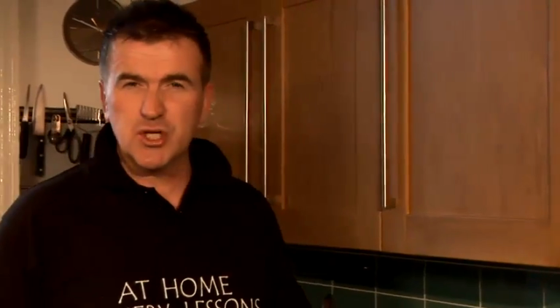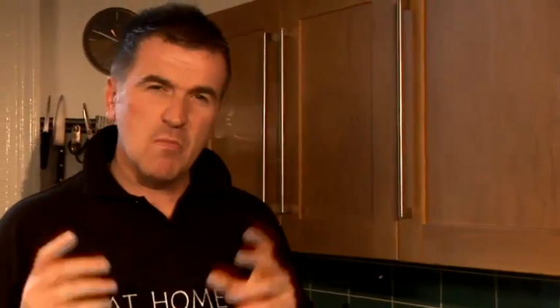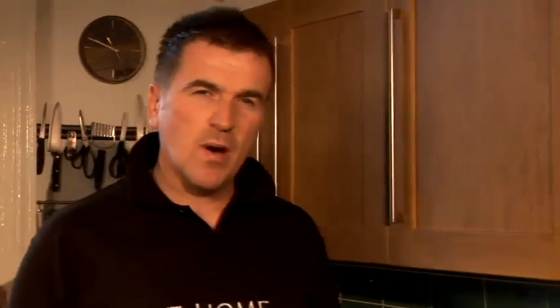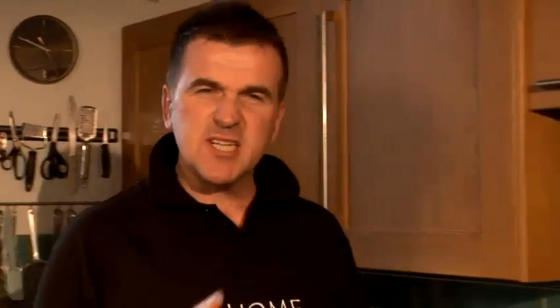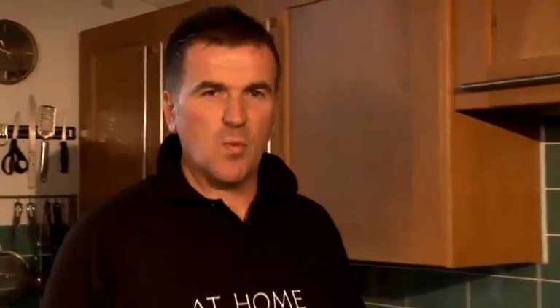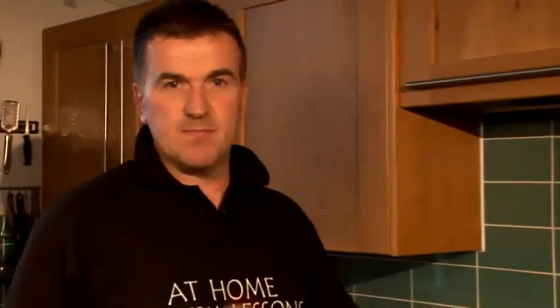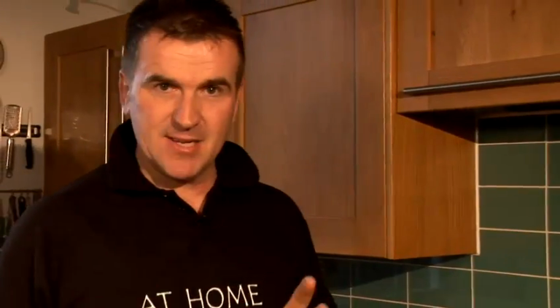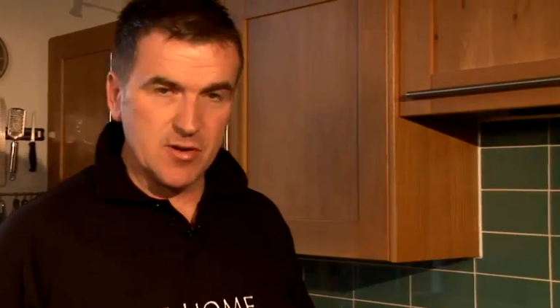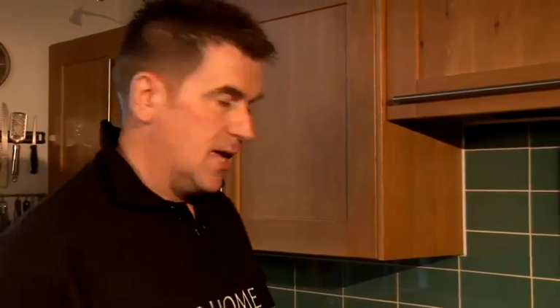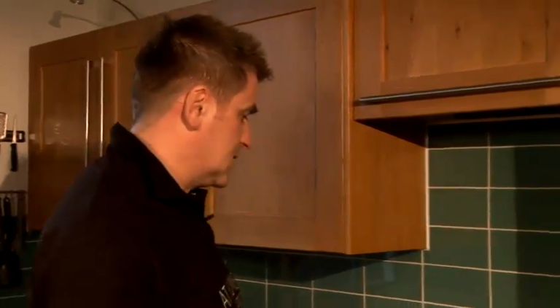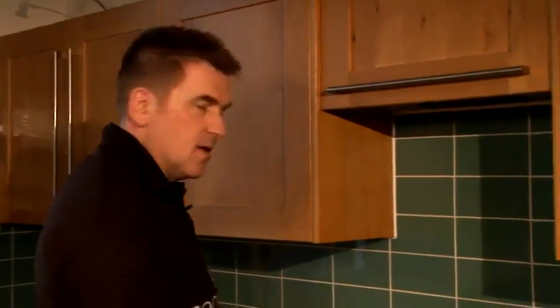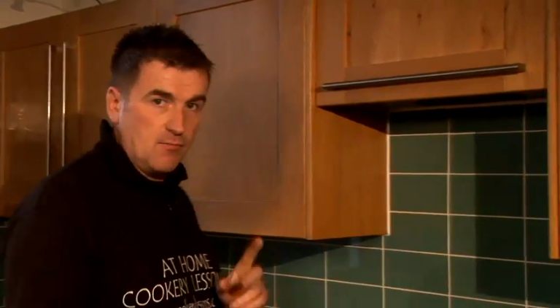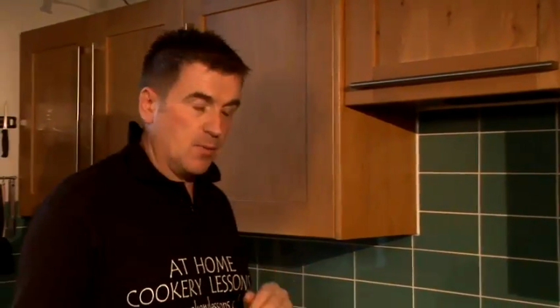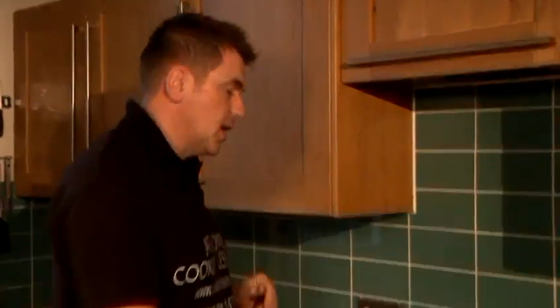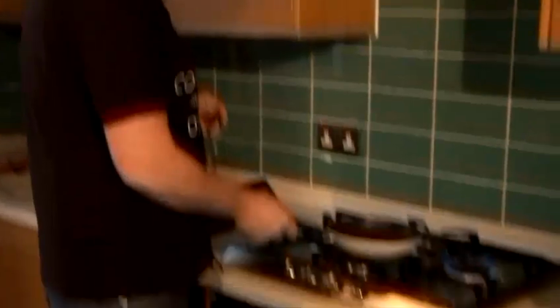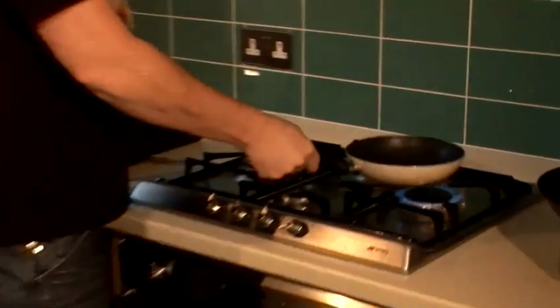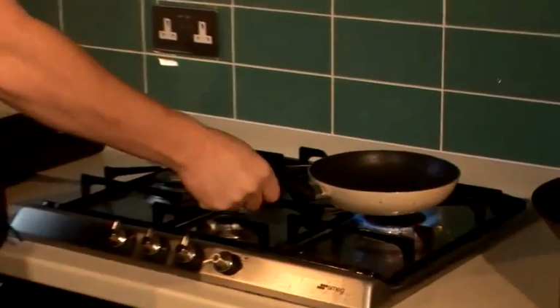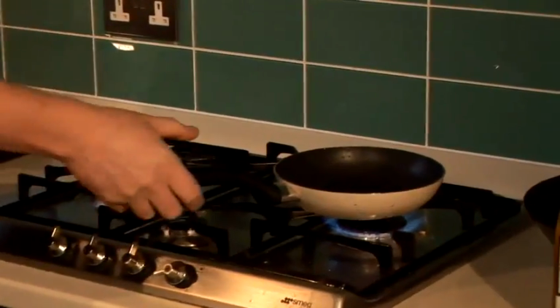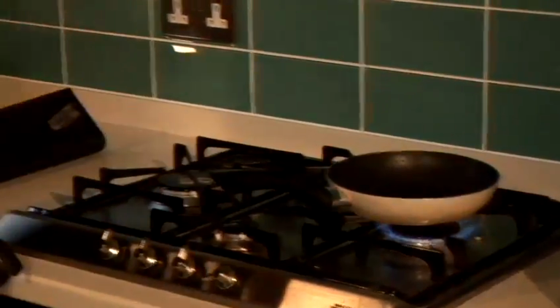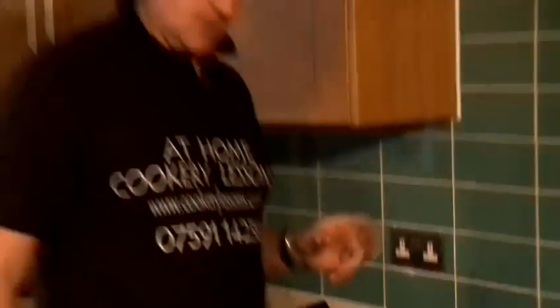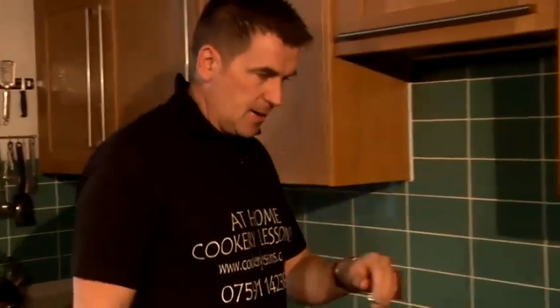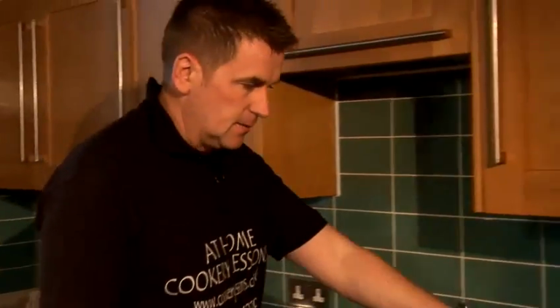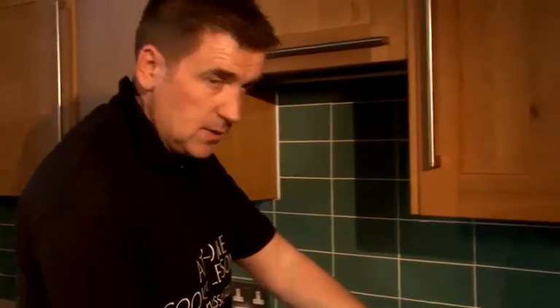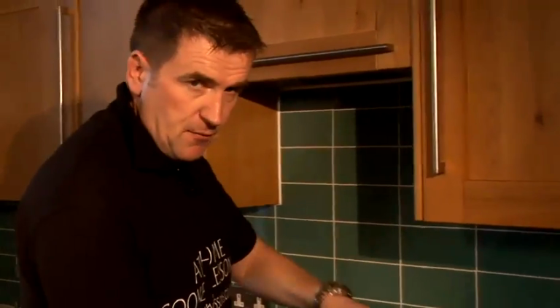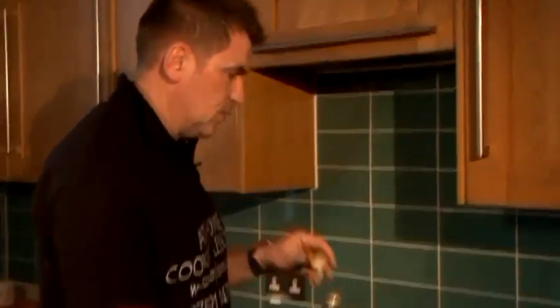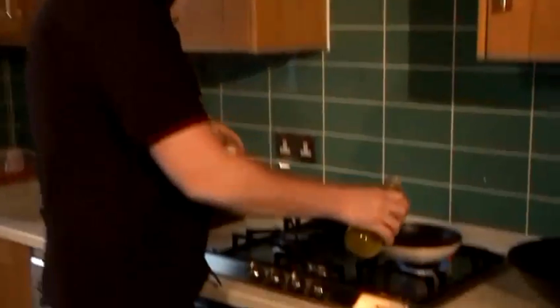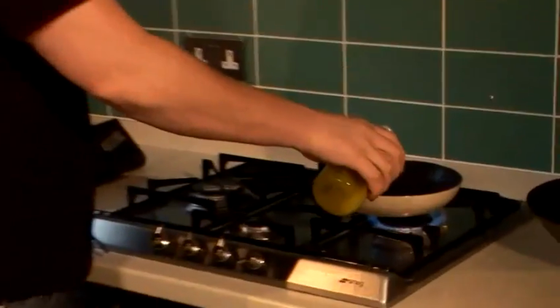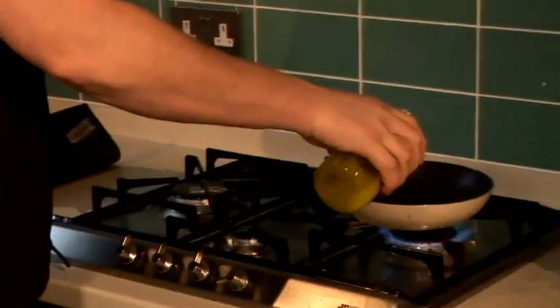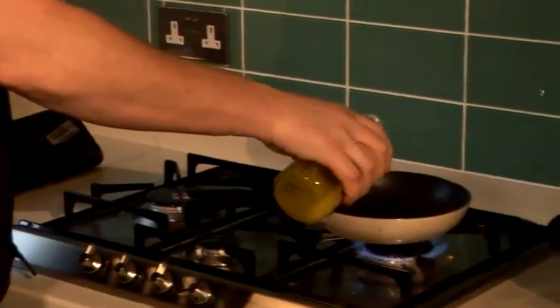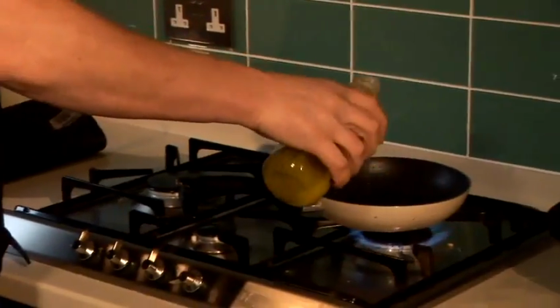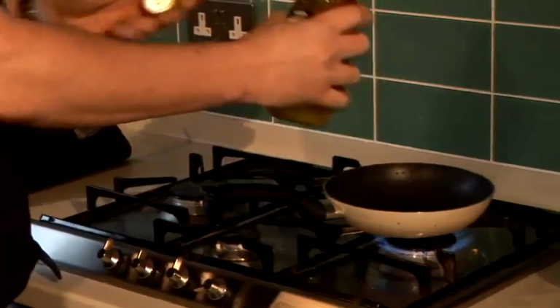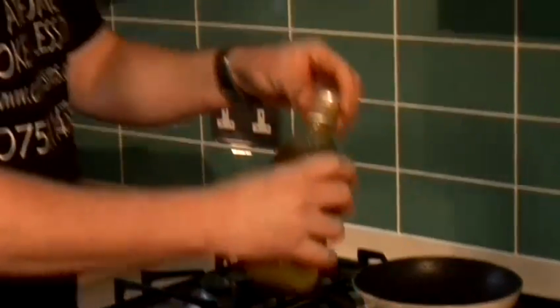I'm going to show you my way, a very simple way of pan searing a salmon. Really important: a nice non-stick pan, a nice bit of fresh olive oil to get it in there. You want it really, really hot.